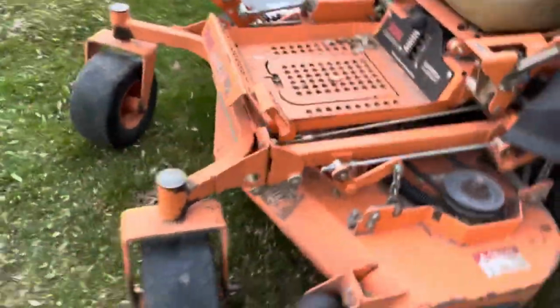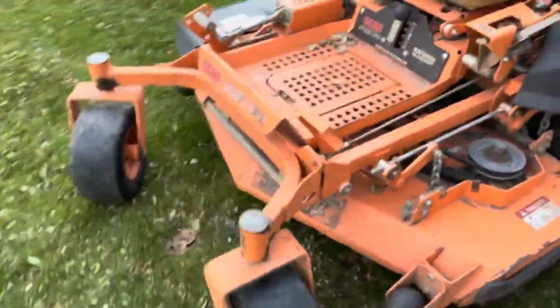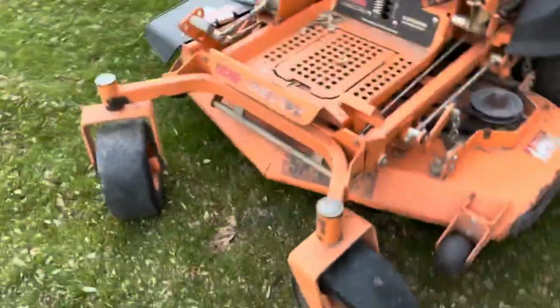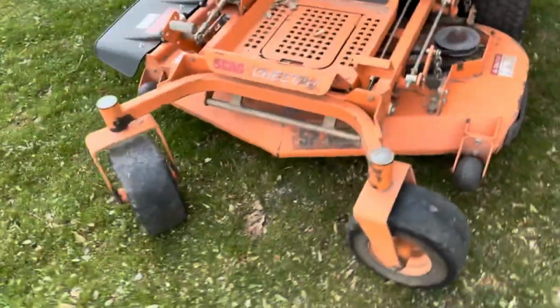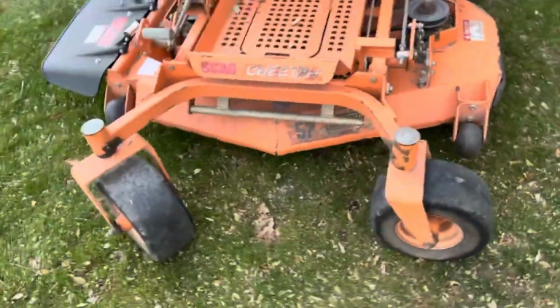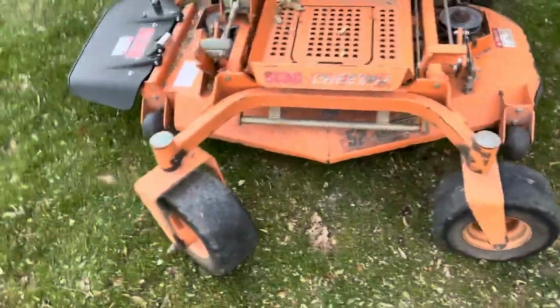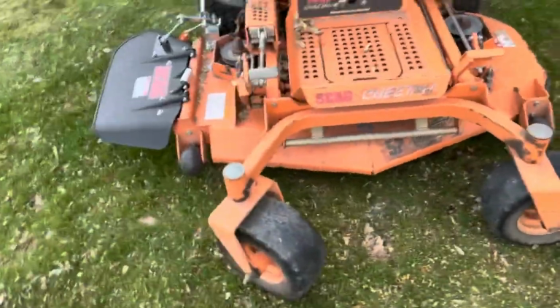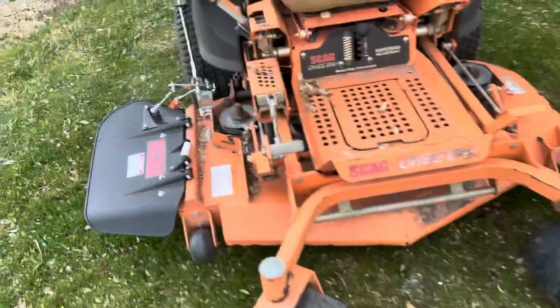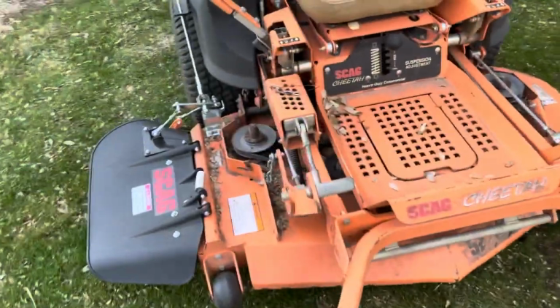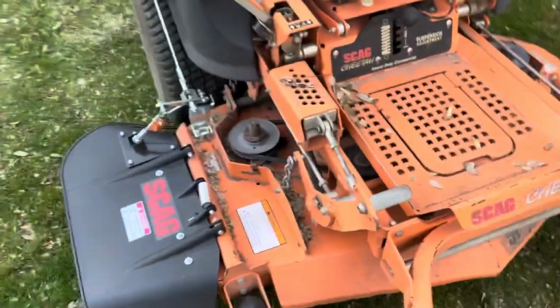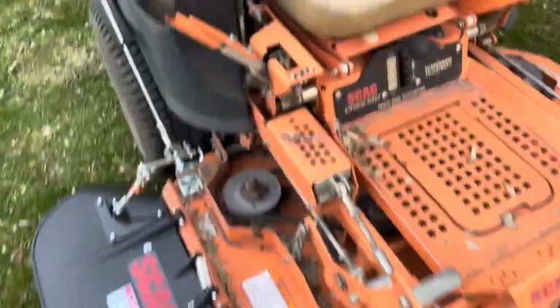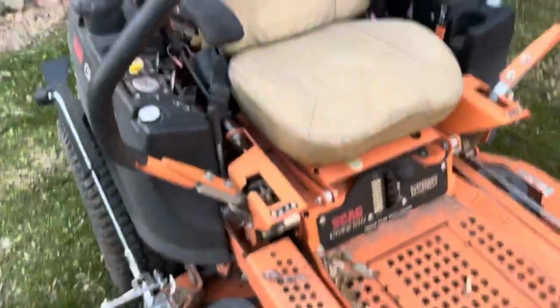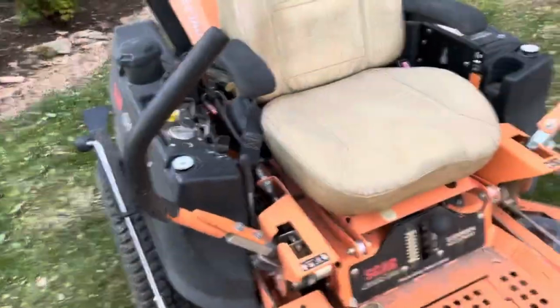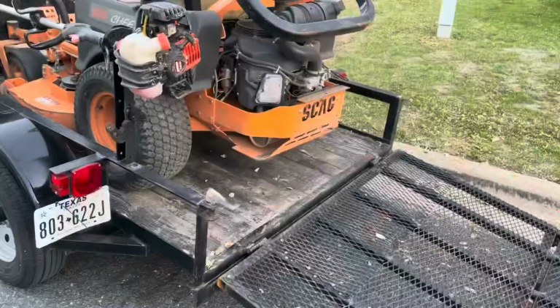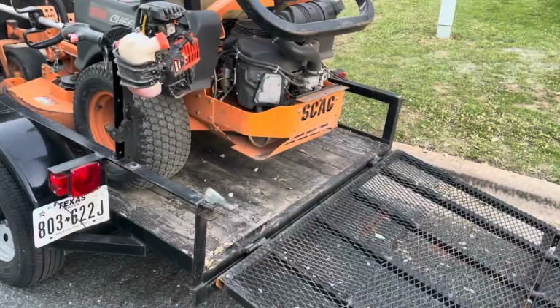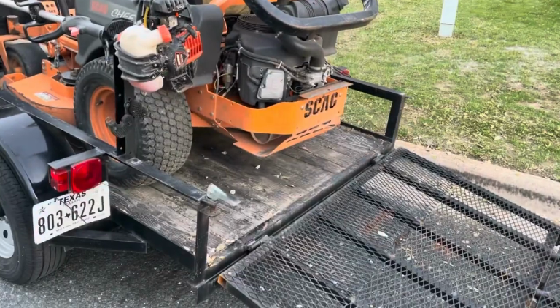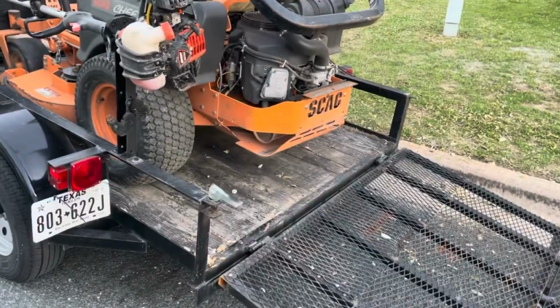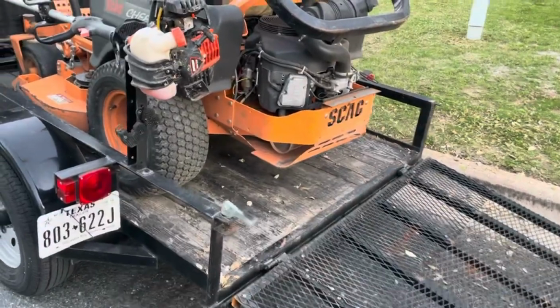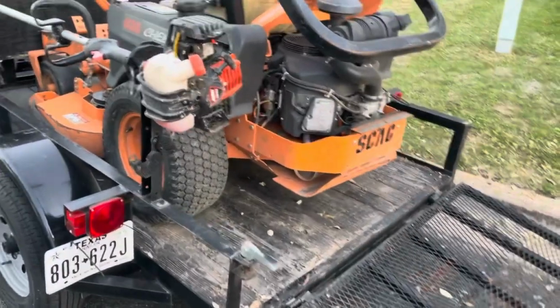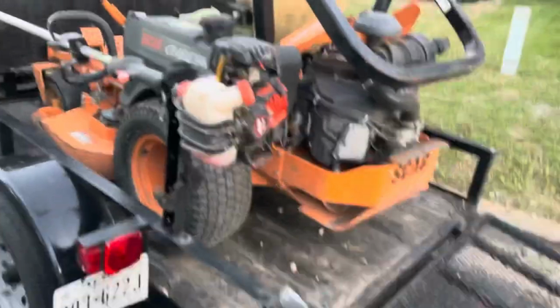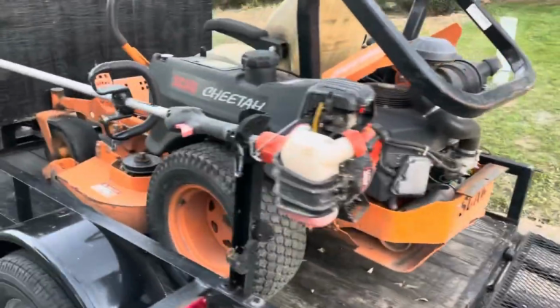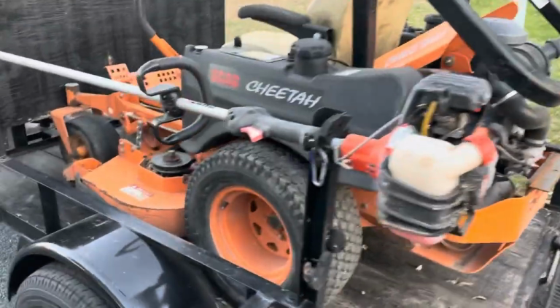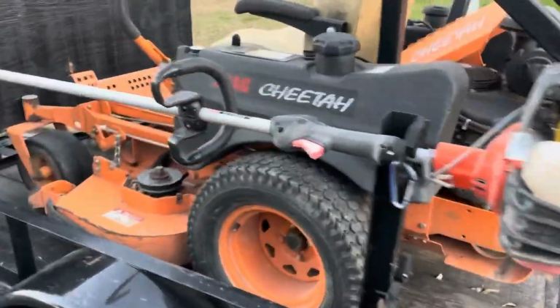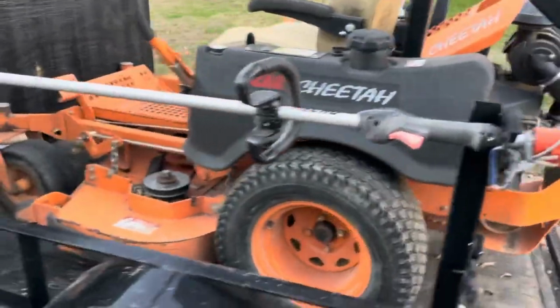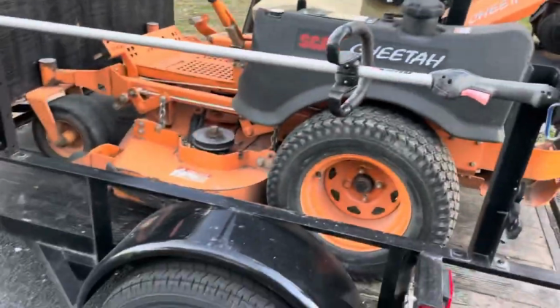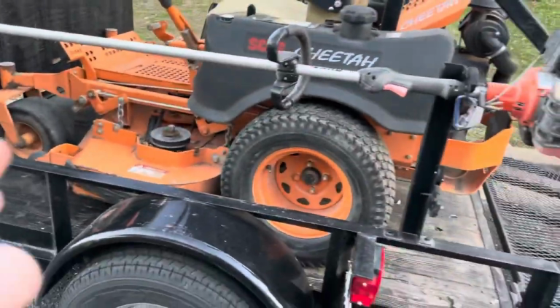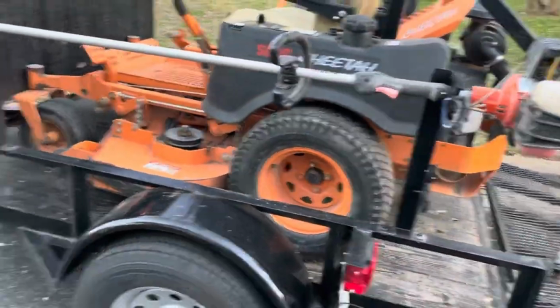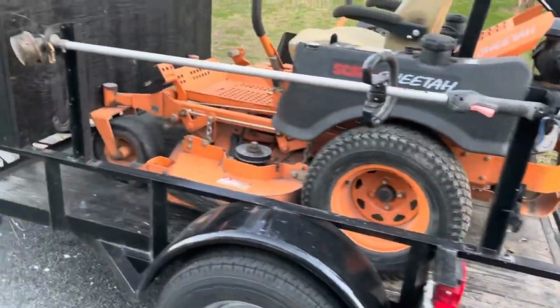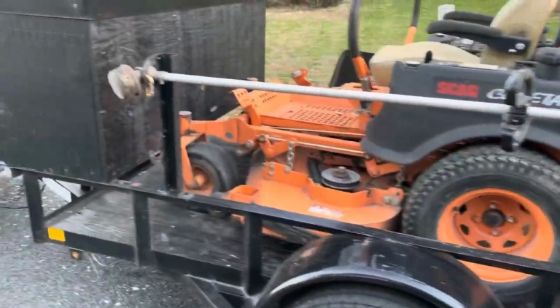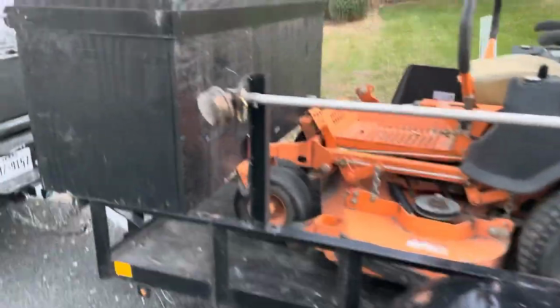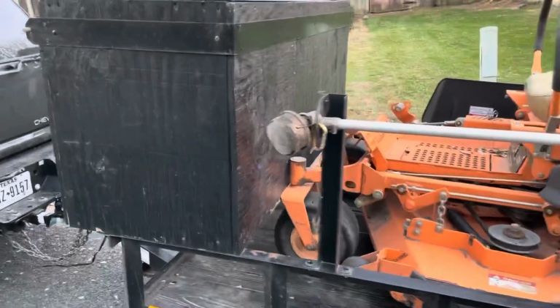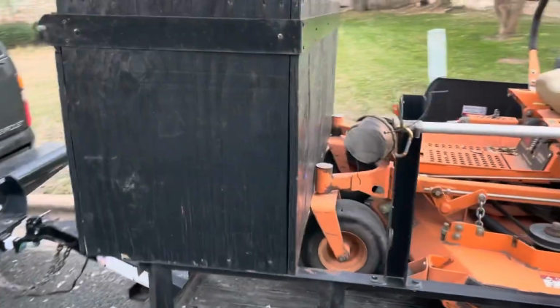It has the flat-free front tires and the standard back tires. We kind of customized this trailer — it's an eight-foot-long trailer, but it just barely fits the mower the way that we made this custom blower box.